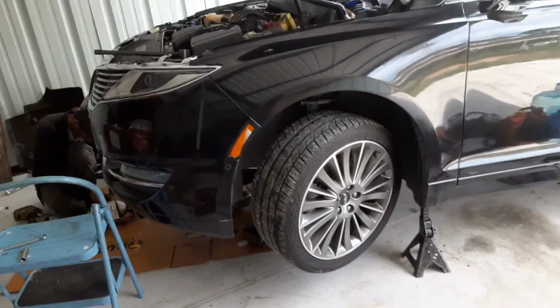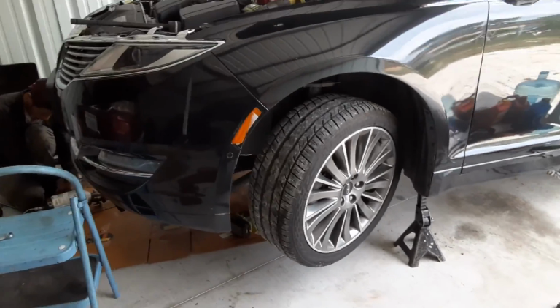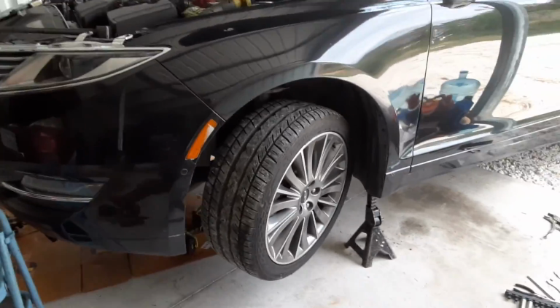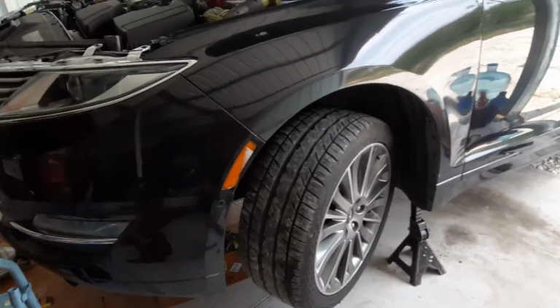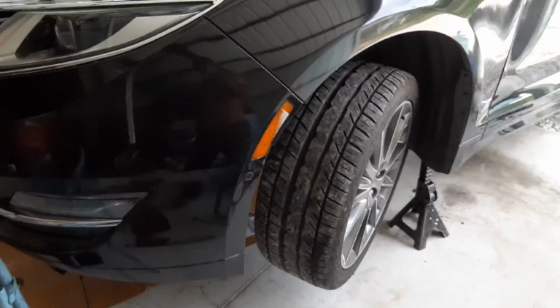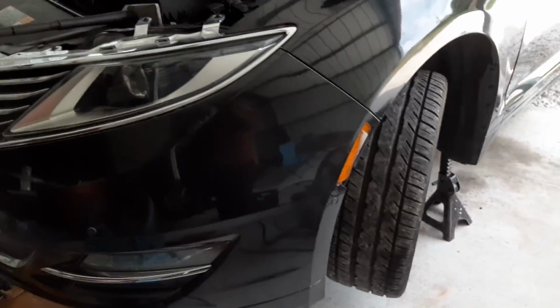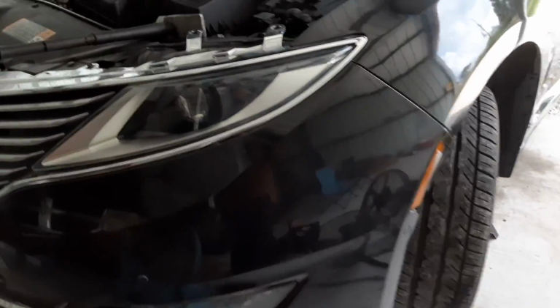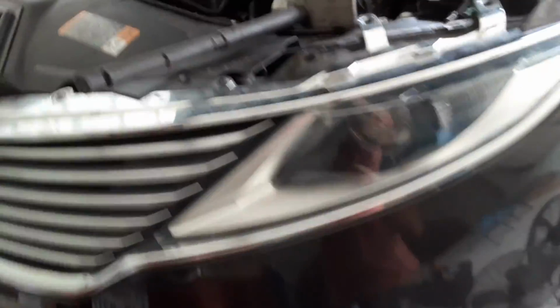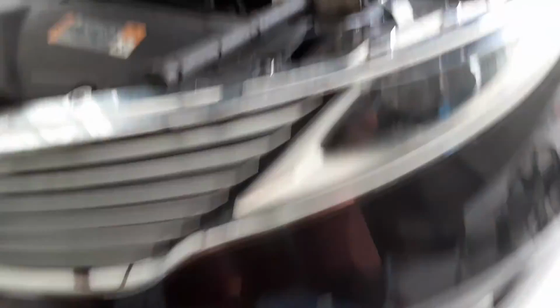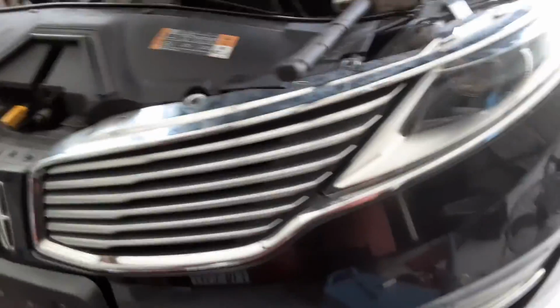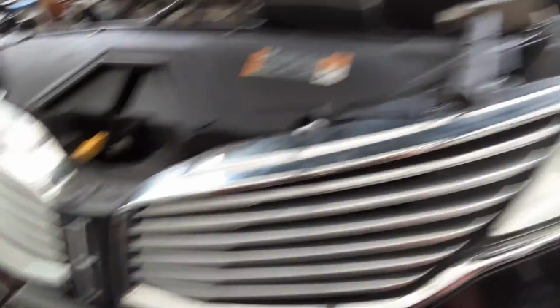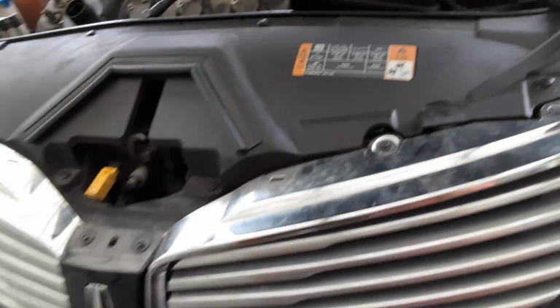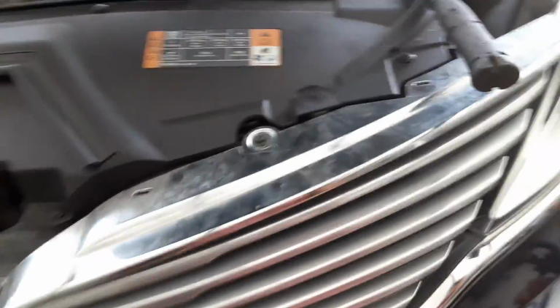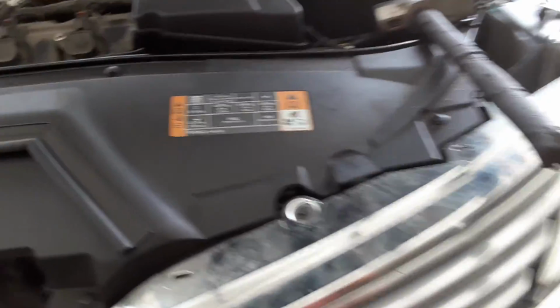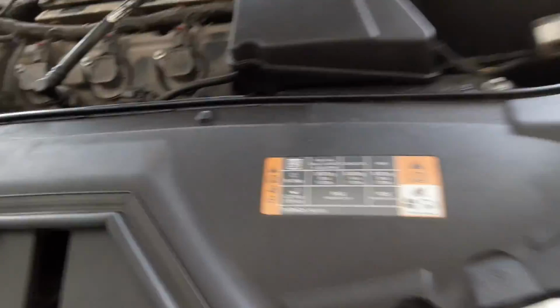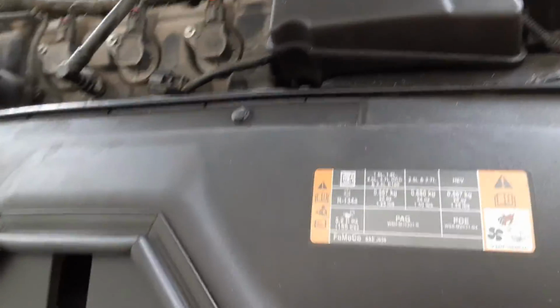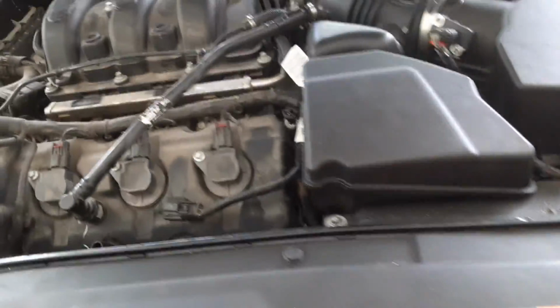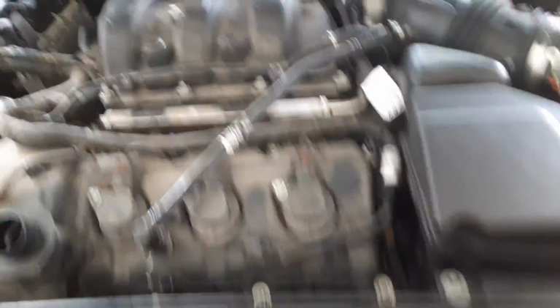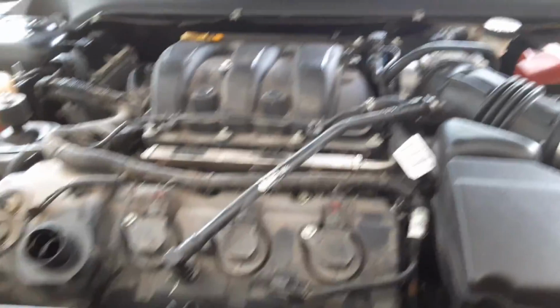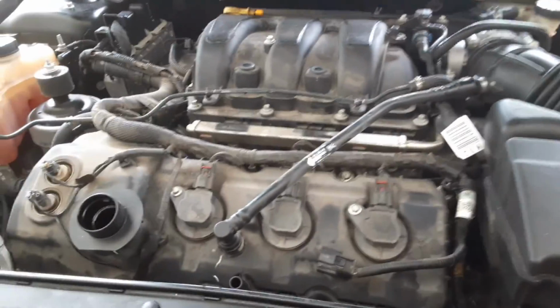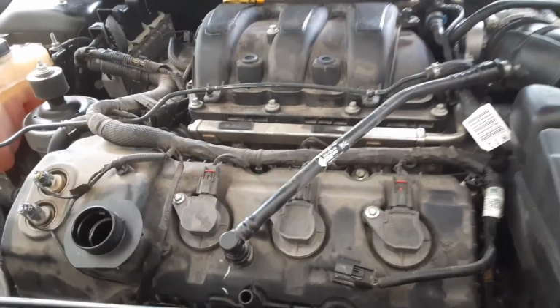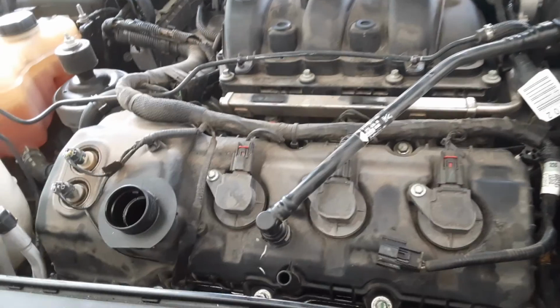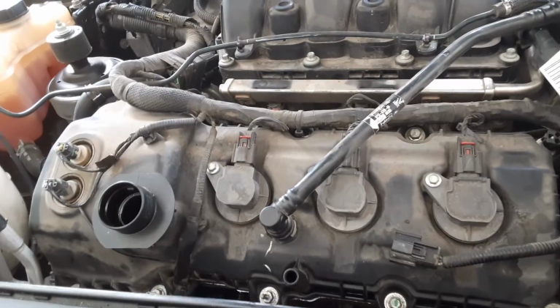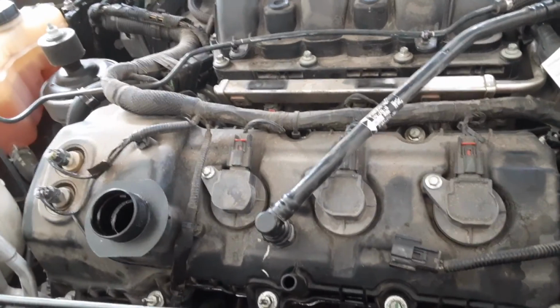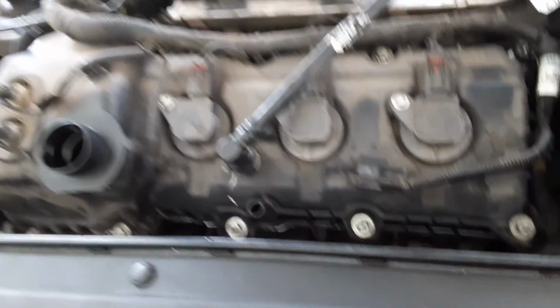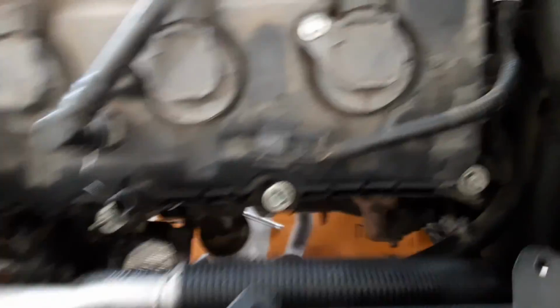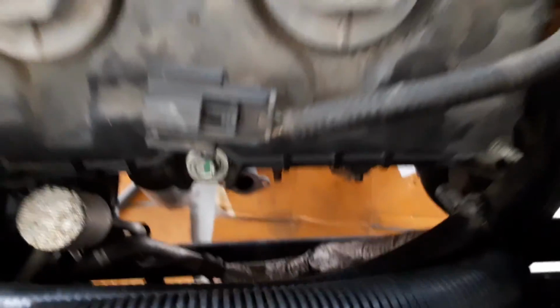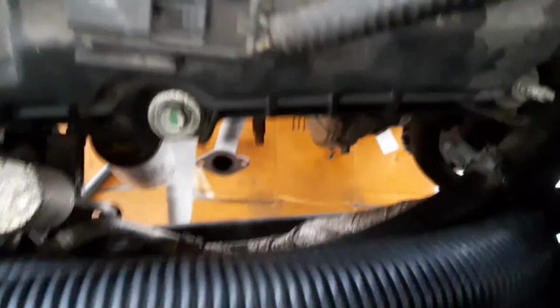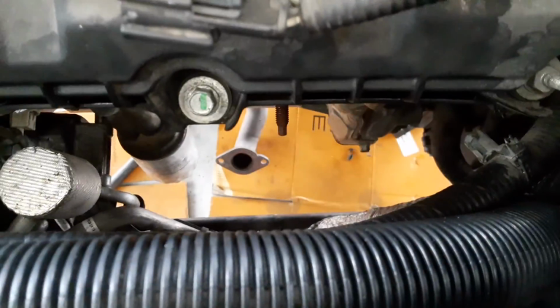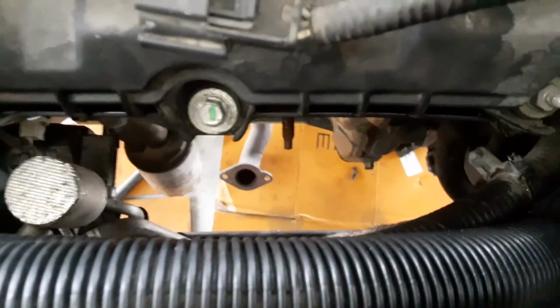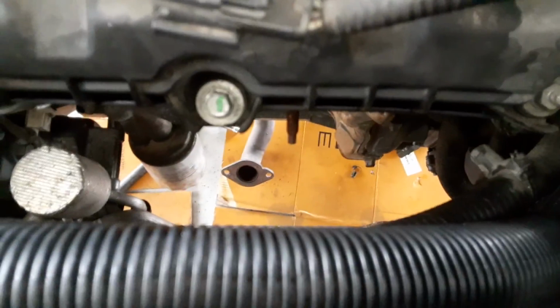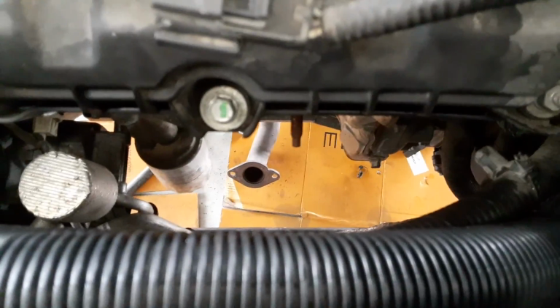We are working on the catalytic converter Bank 2 on this car. This is a 3.7 liter V6, and the Bank 2 is located right here in the front.